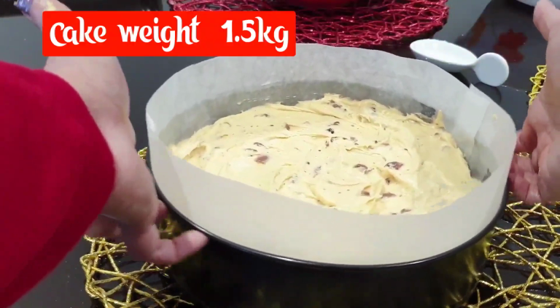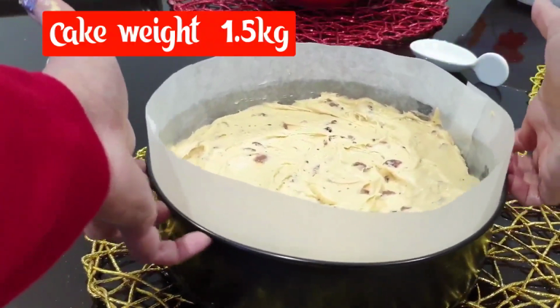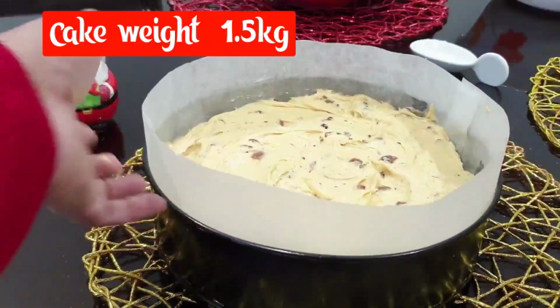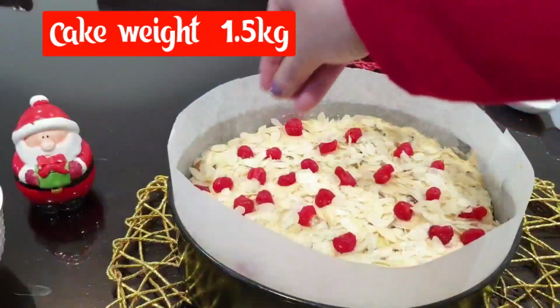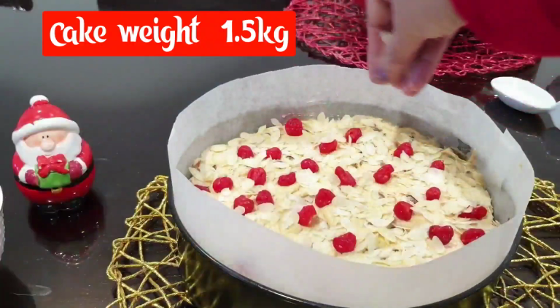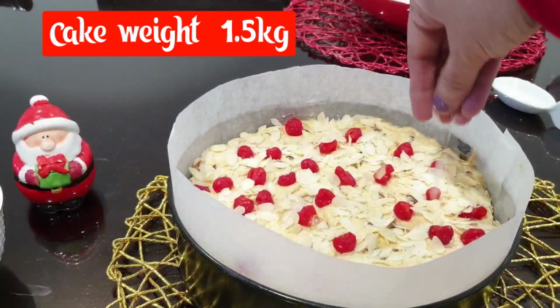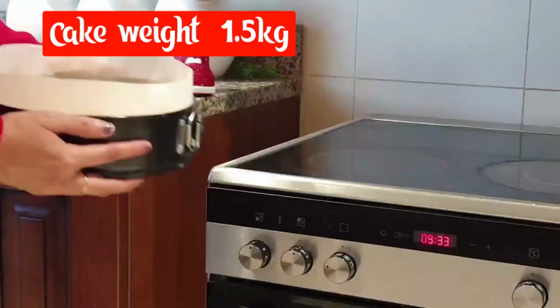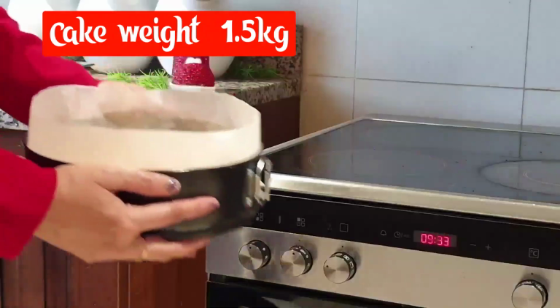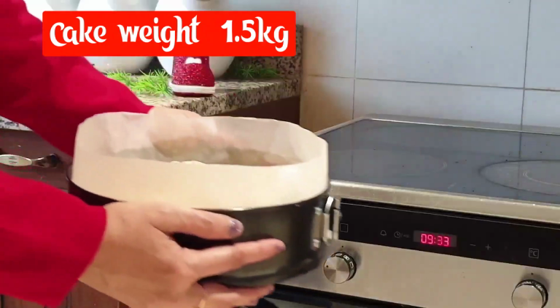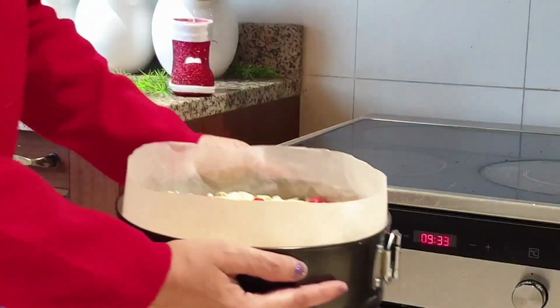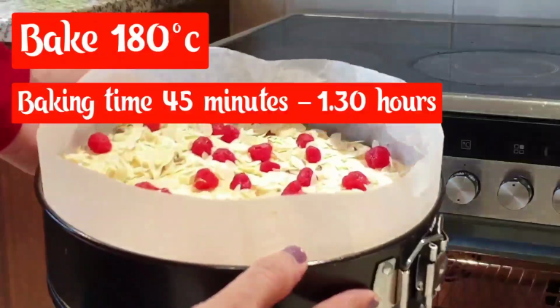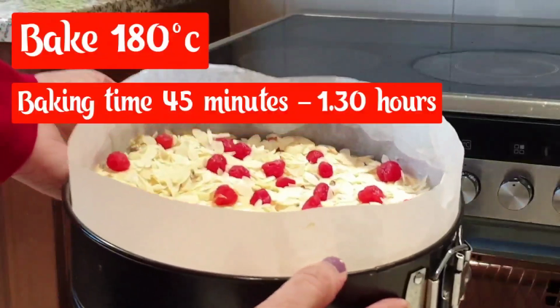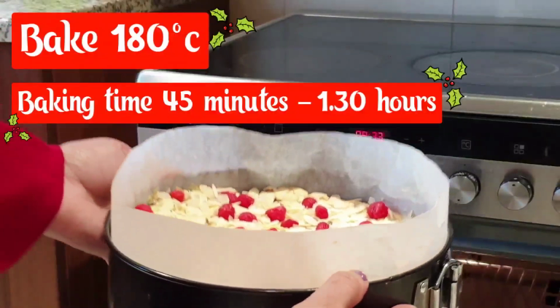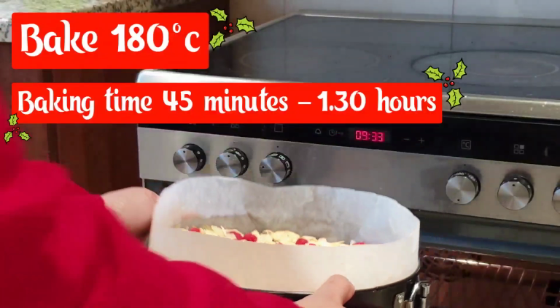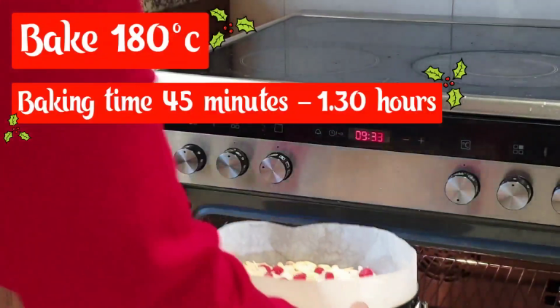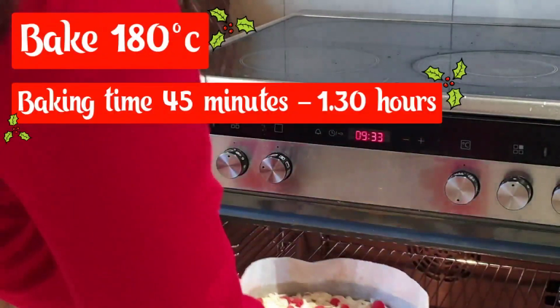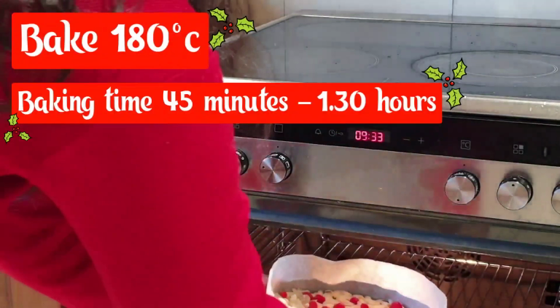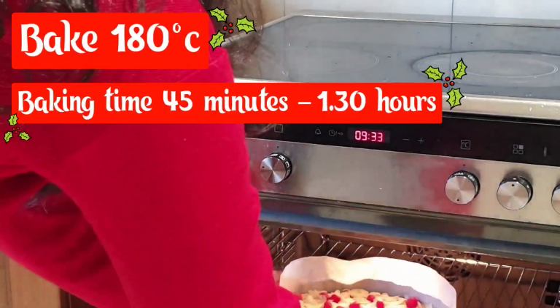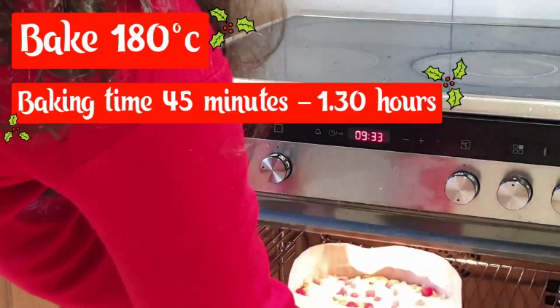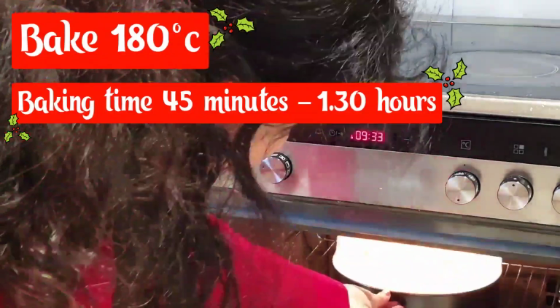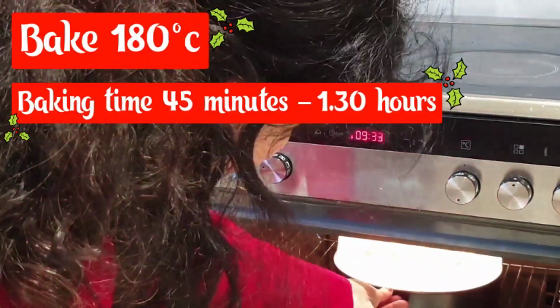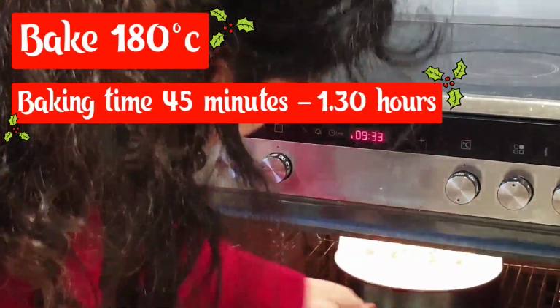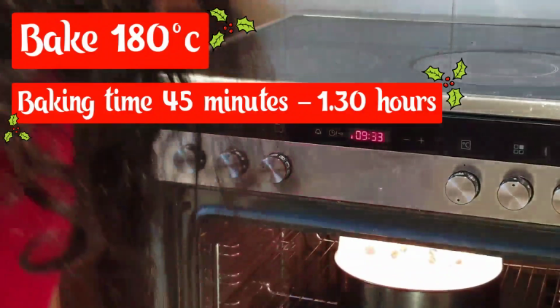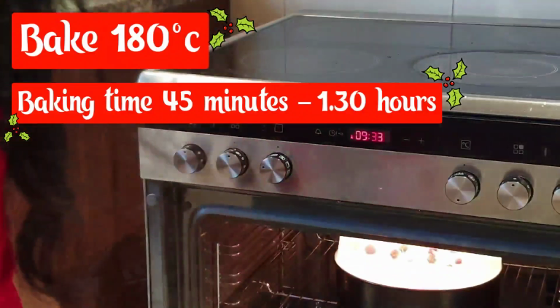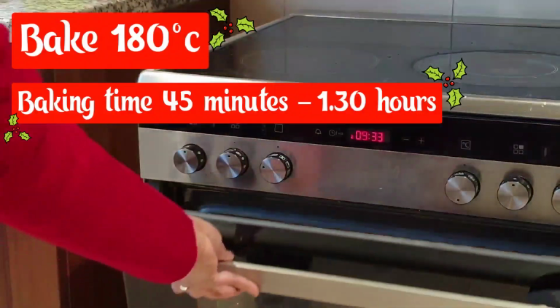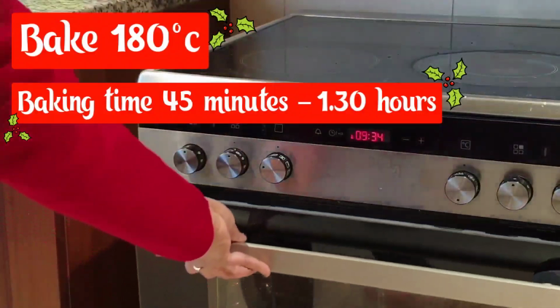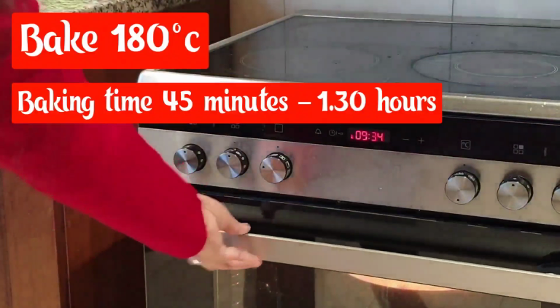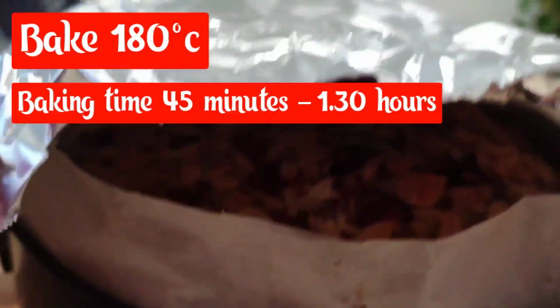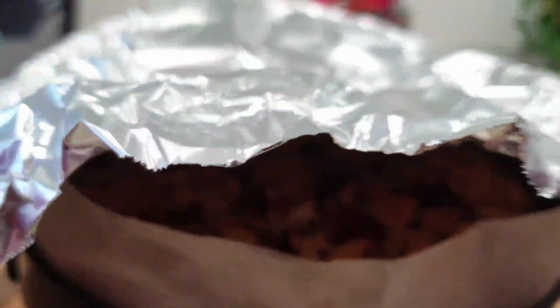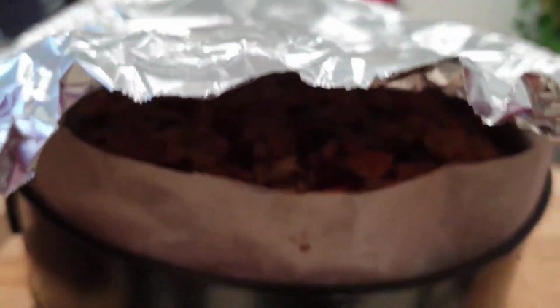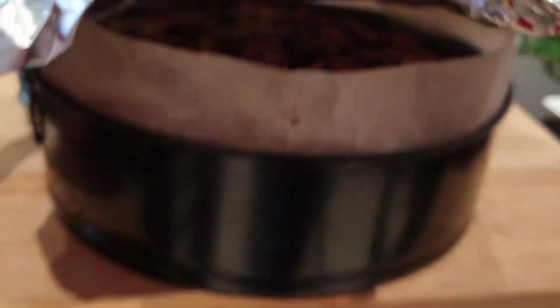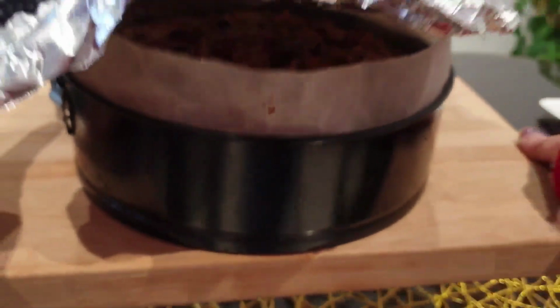We bake at 180 degrees Celsius for 55 minutes to 1 and 1.5 hours.